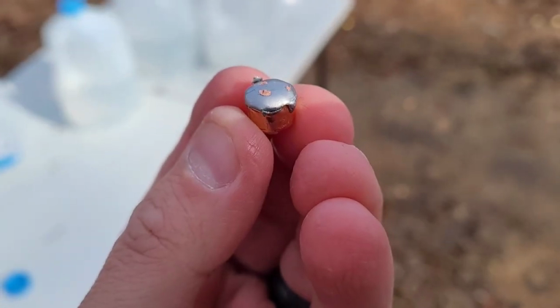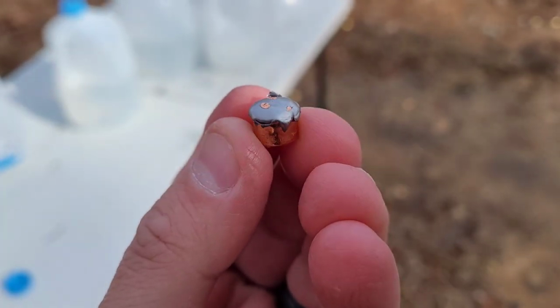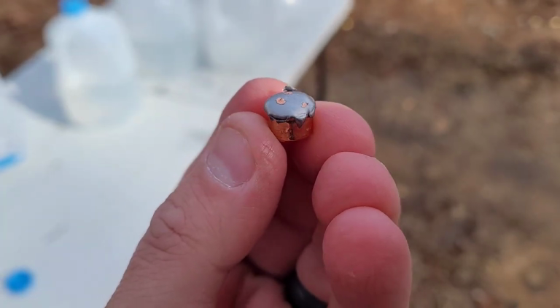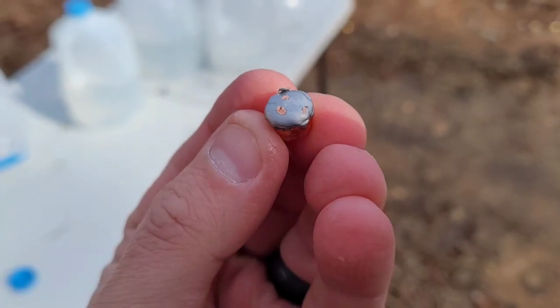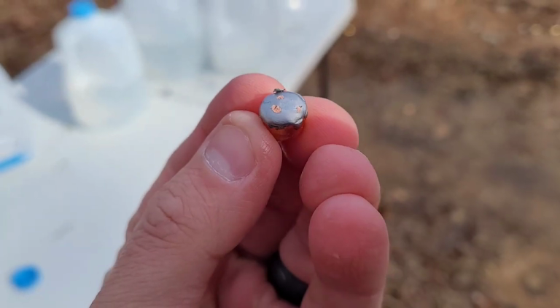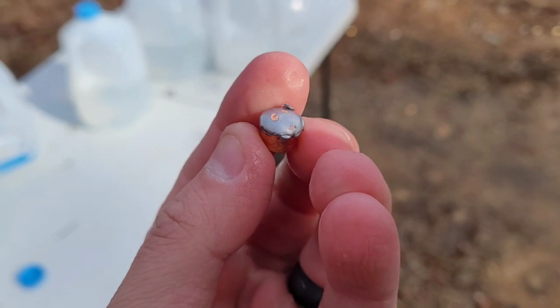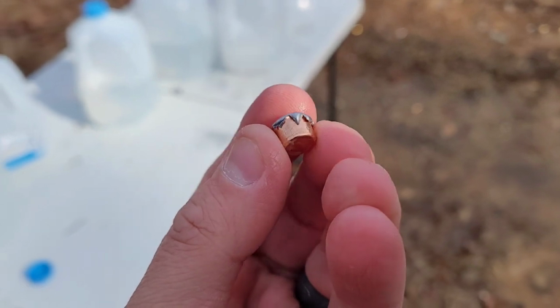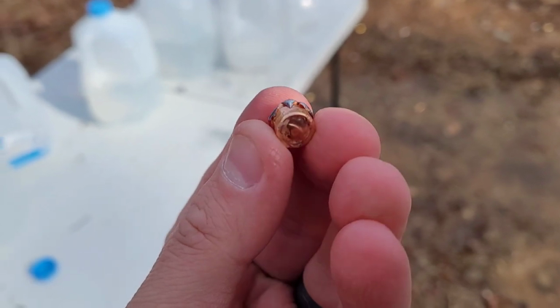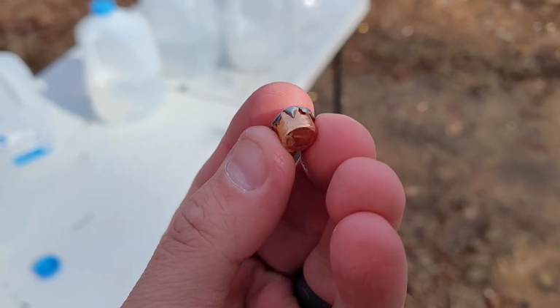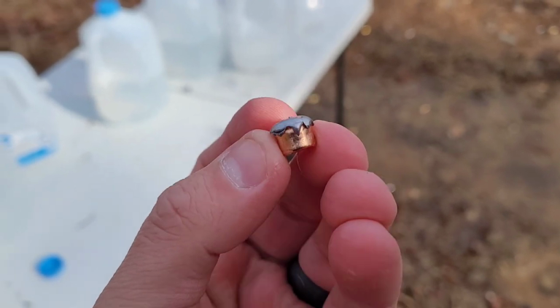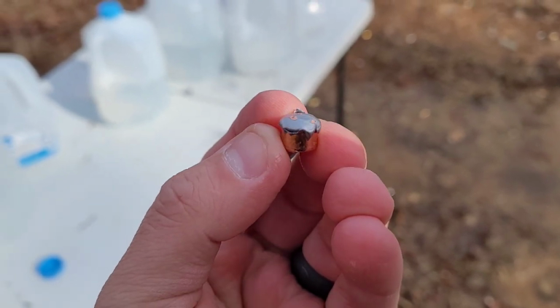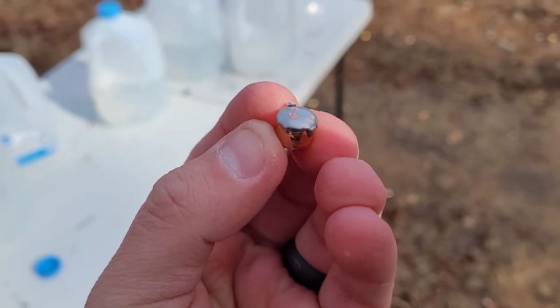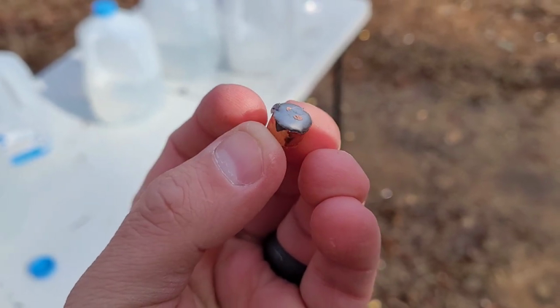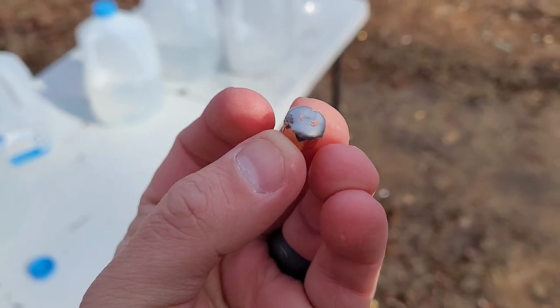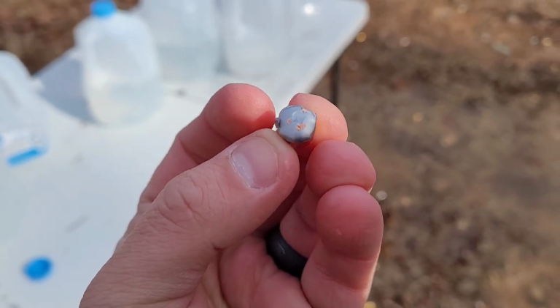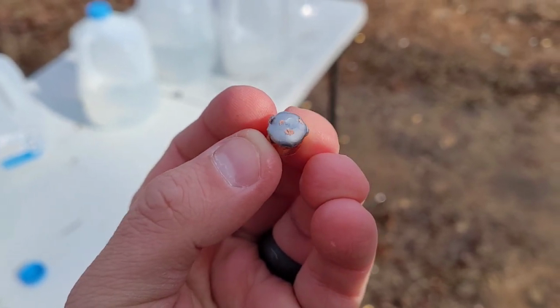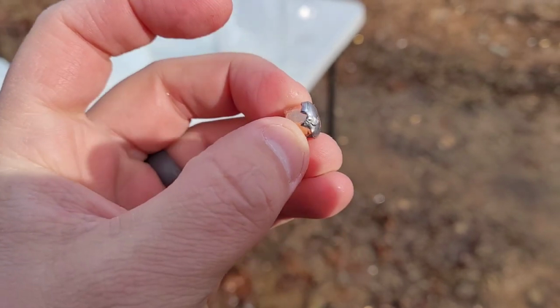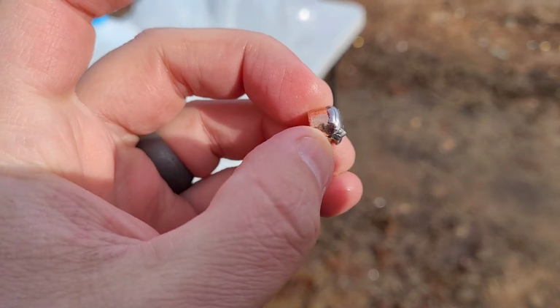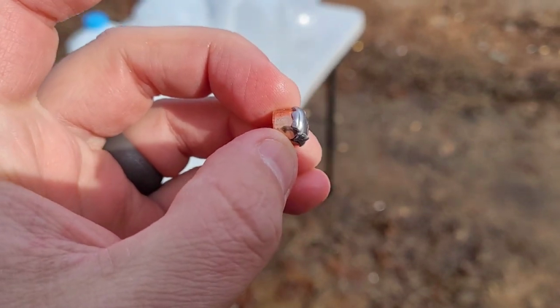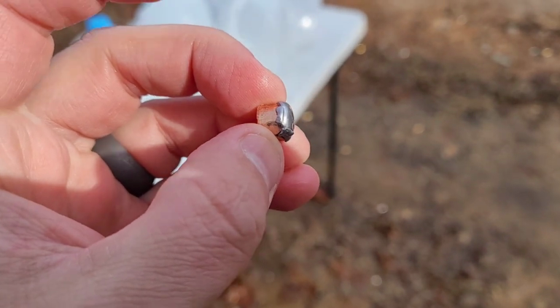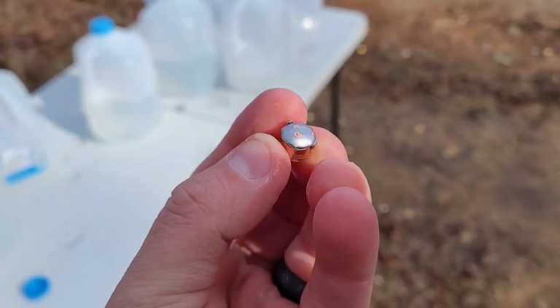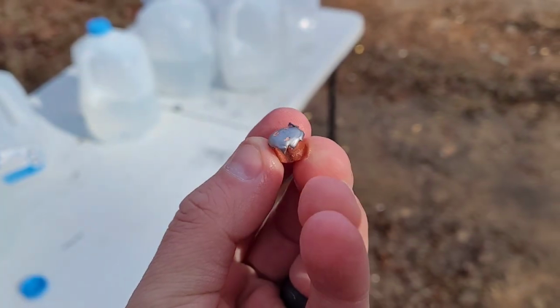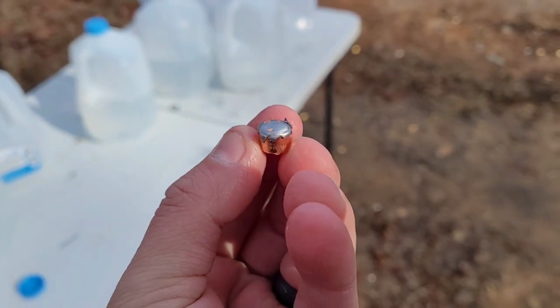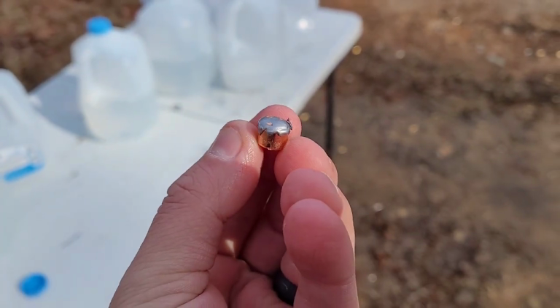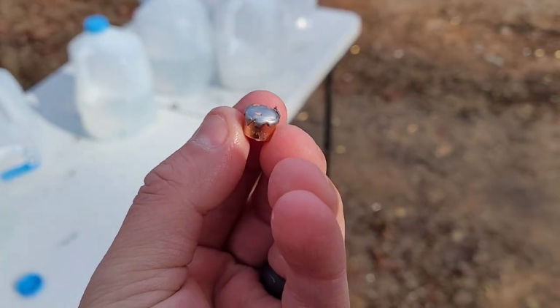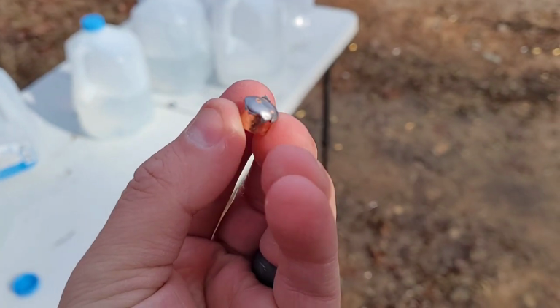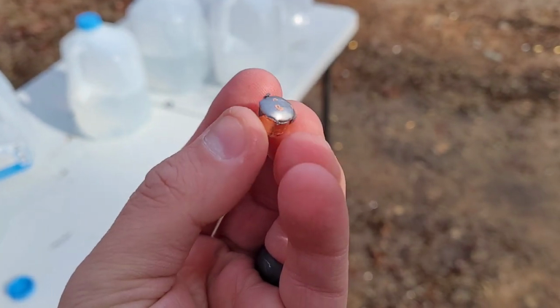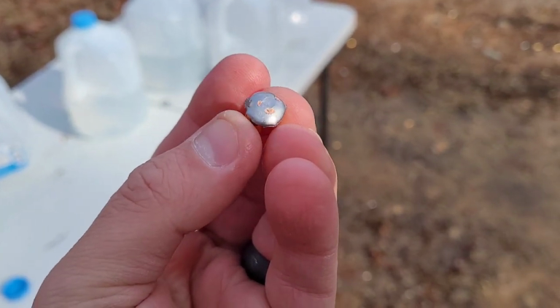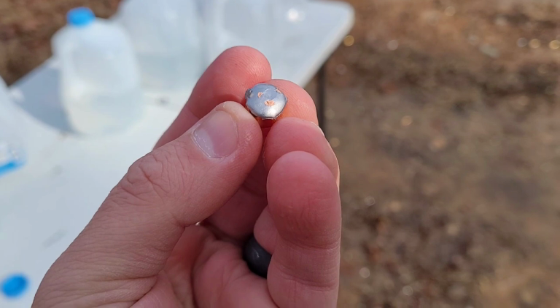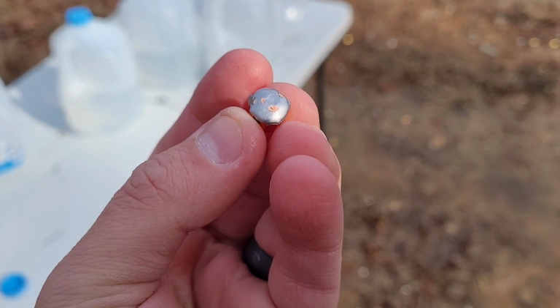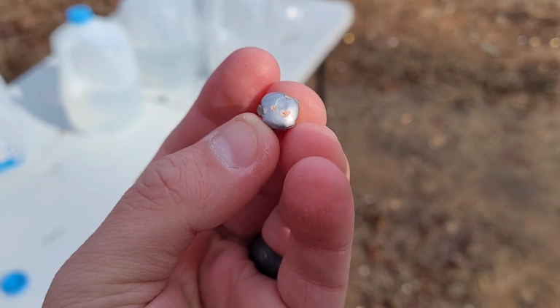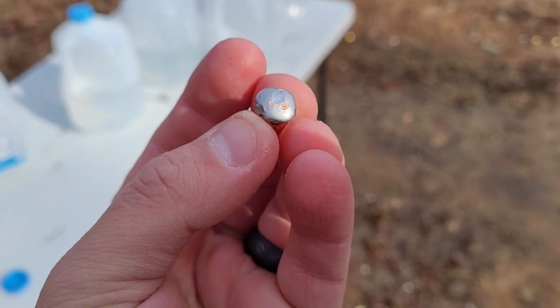Here is the .357 Magnum projectile. Water is a great fight stopper and this just stopped it dead. It is just flat right now. So that was a good test — let's go ahead and find something else to shoot this into.